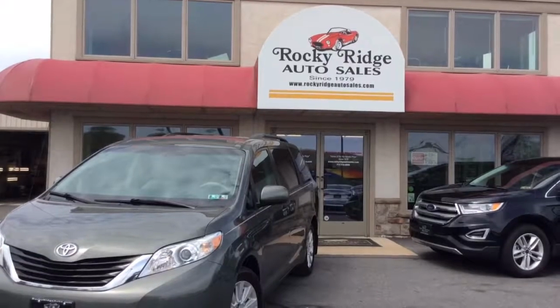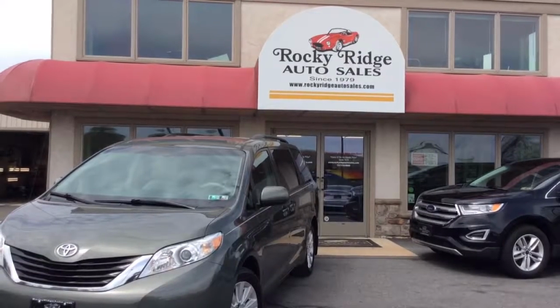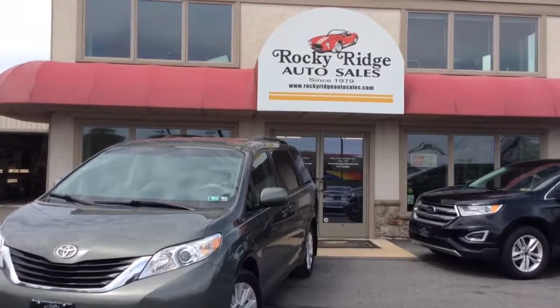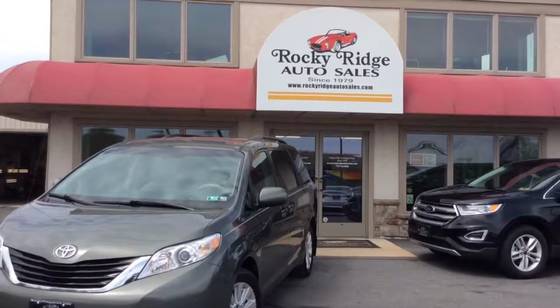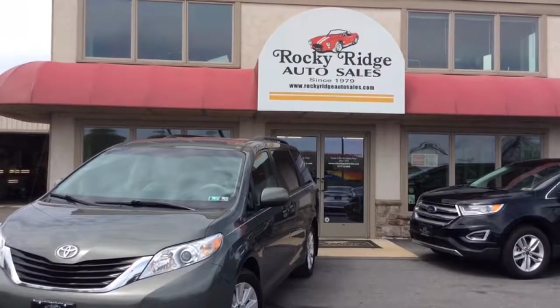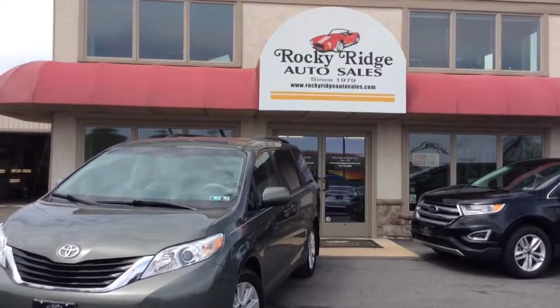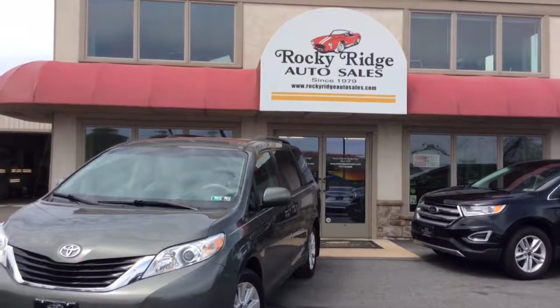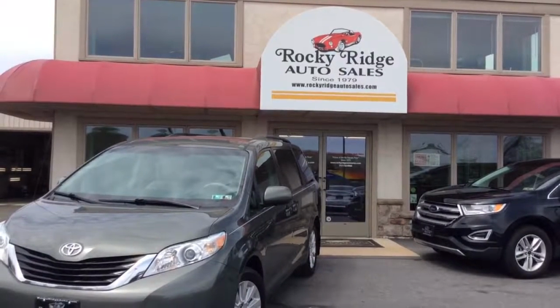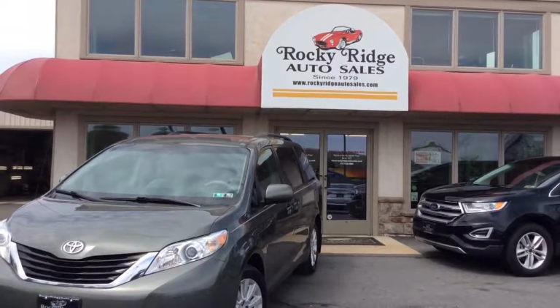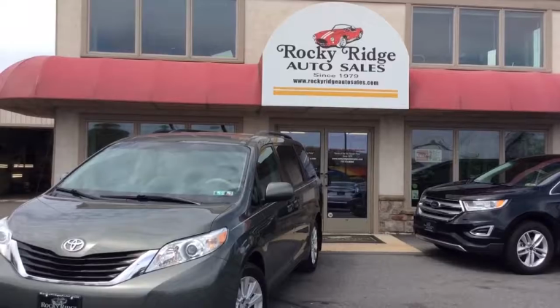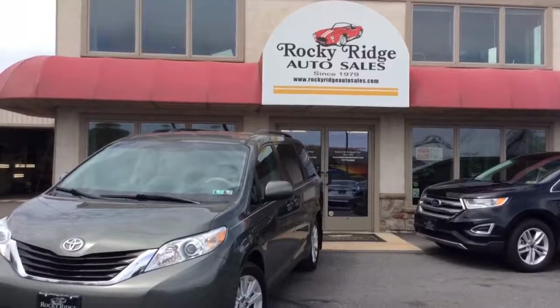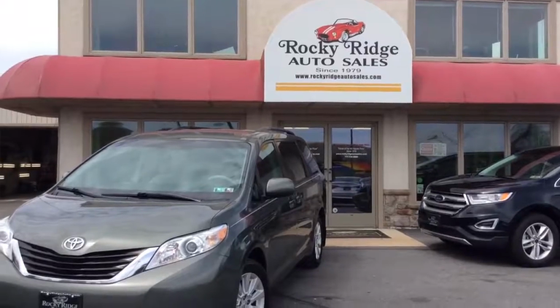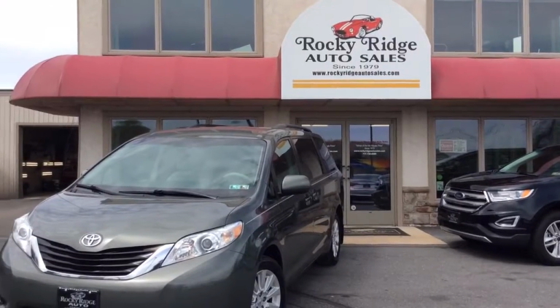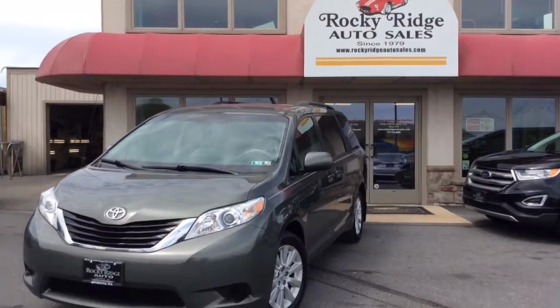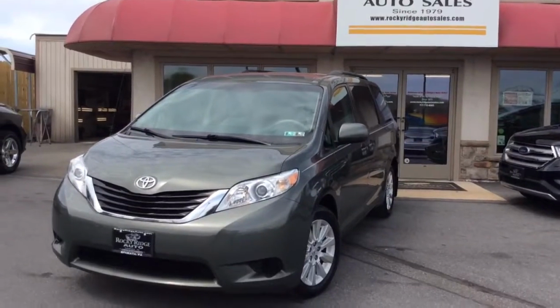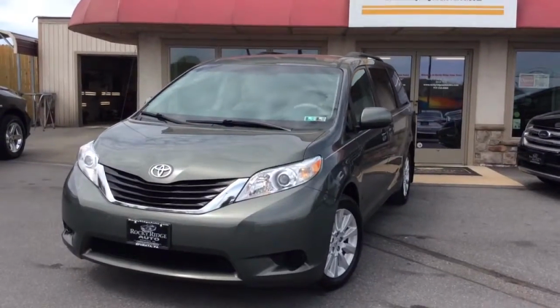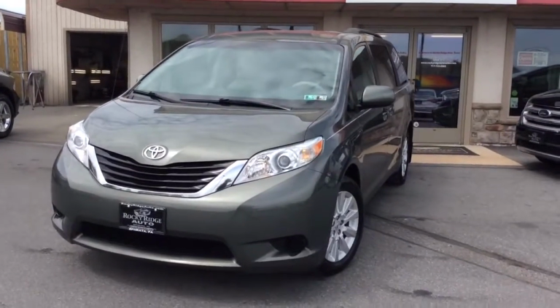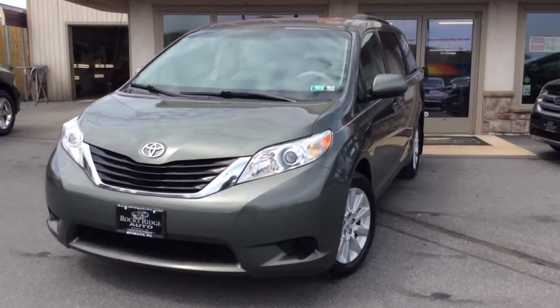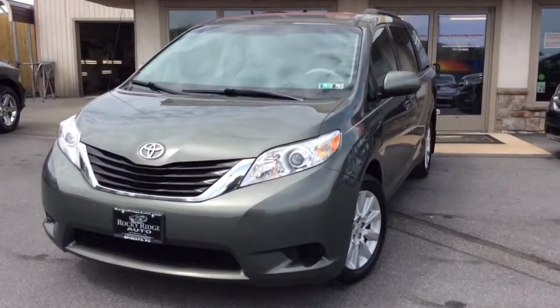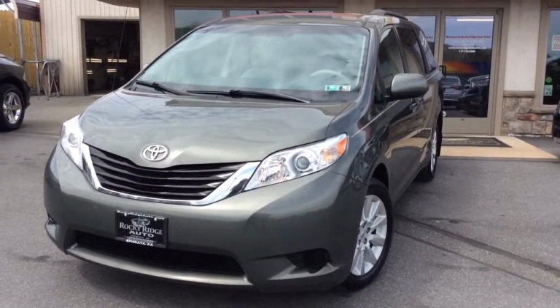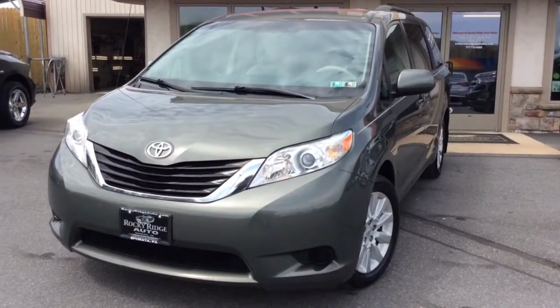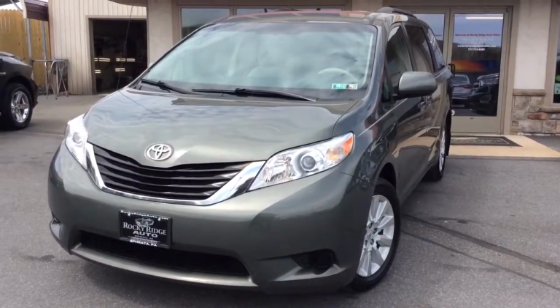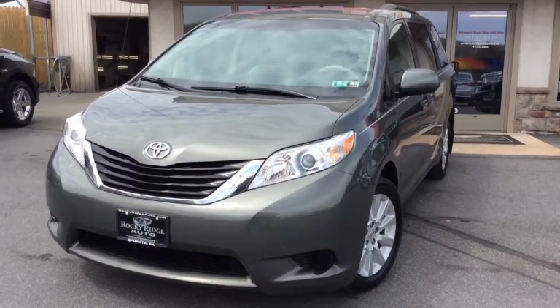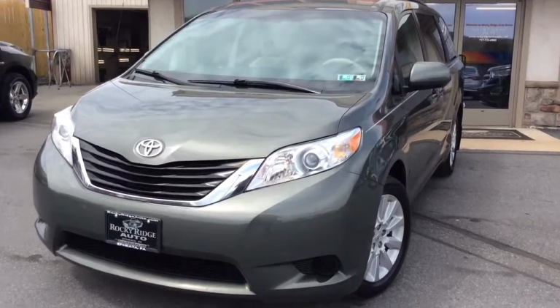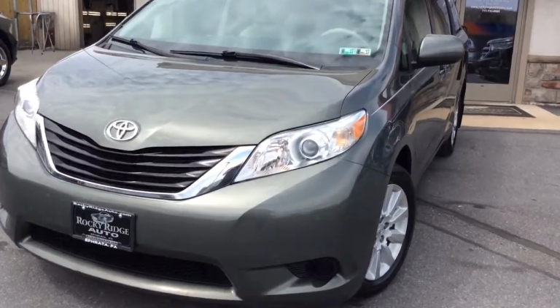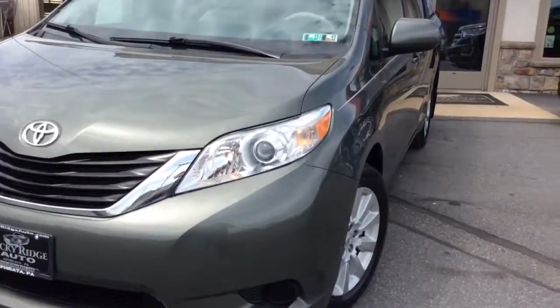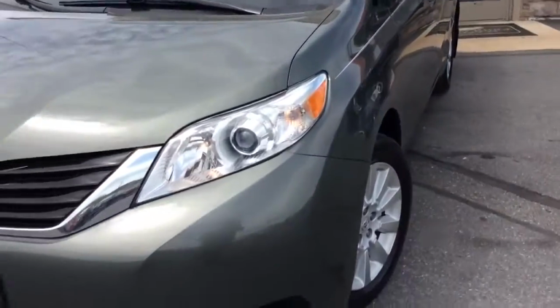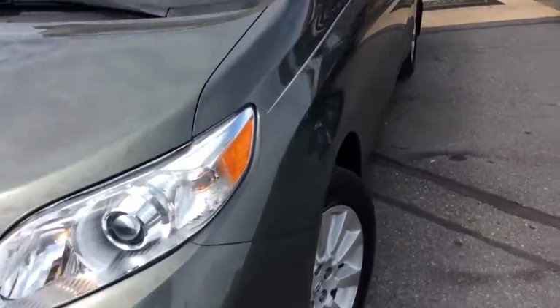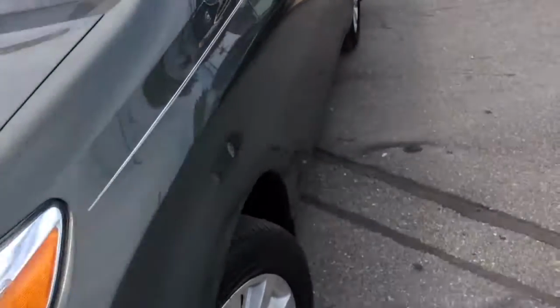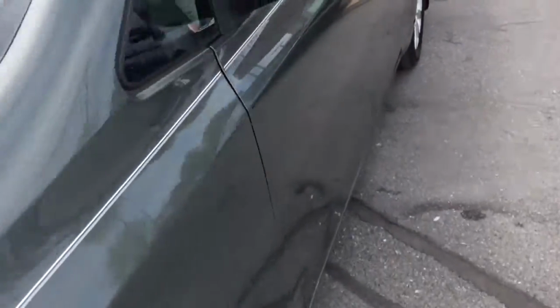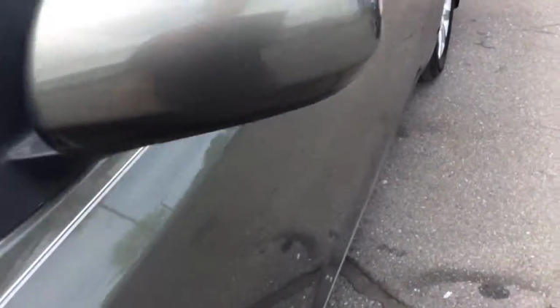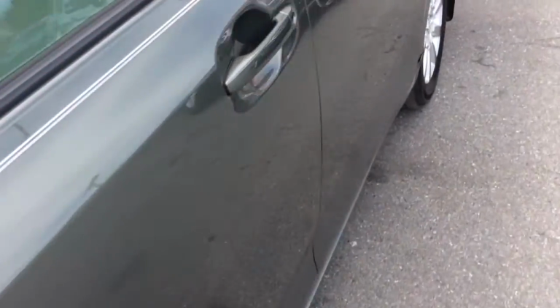Hello and welcome to Rocky Ridge Auto Sales here in Ephrata, Pennsylvania. We've been here selling quality used cars and trucks, all of them at low, no hassle, market-driven prices since 1979. My name is Jesse. I'm one of the salesmen here, and today I'm going to show you this 2012 Toyota Sienna.